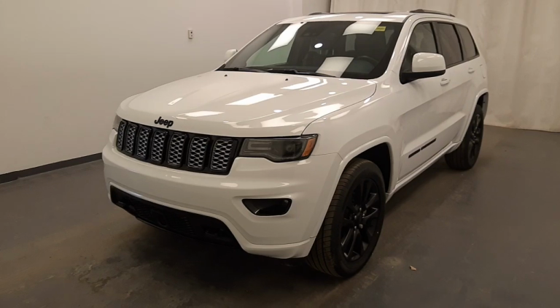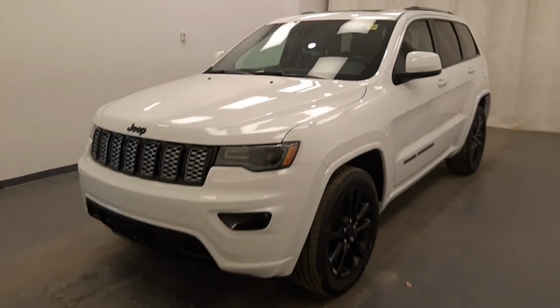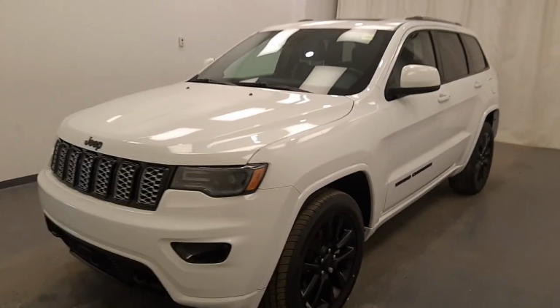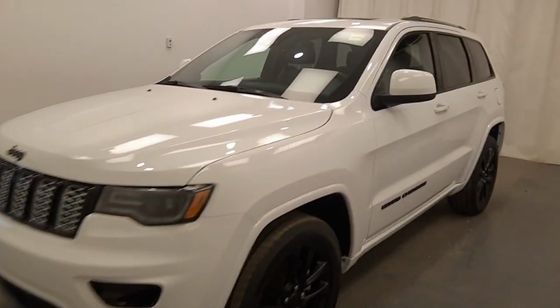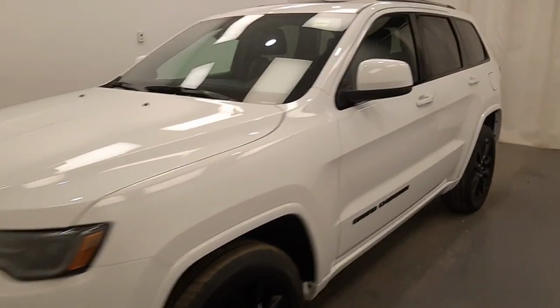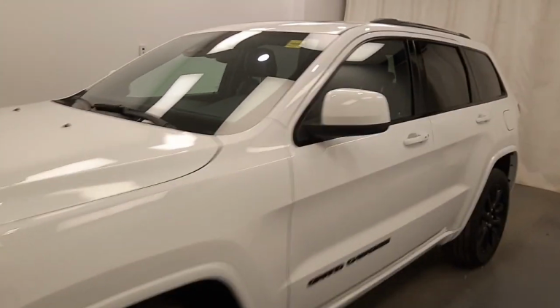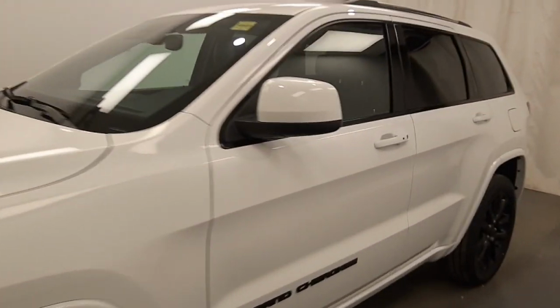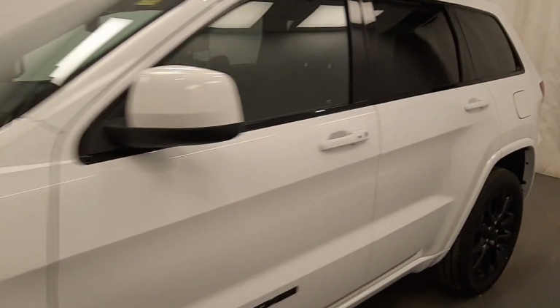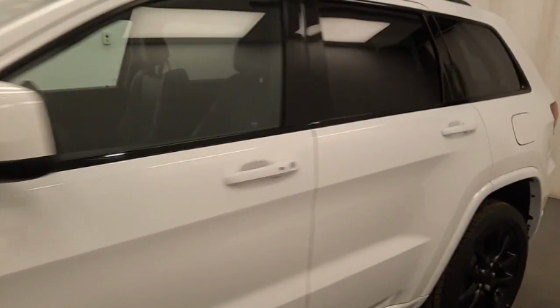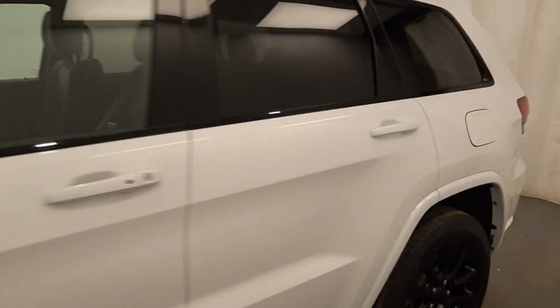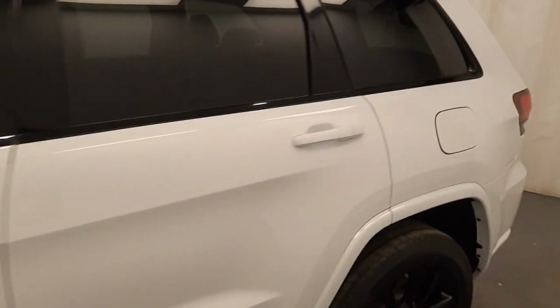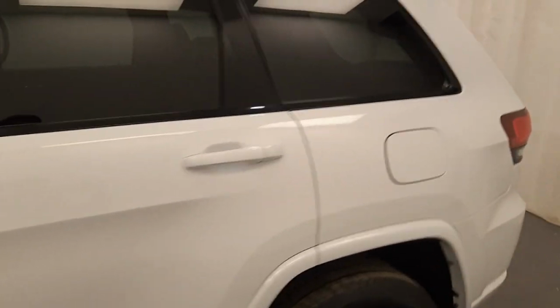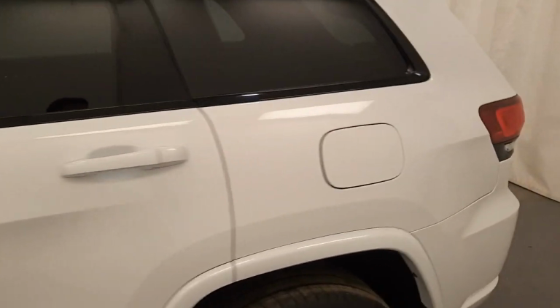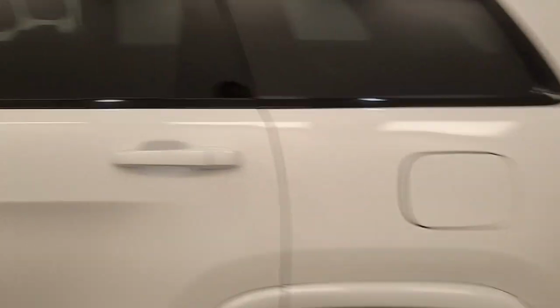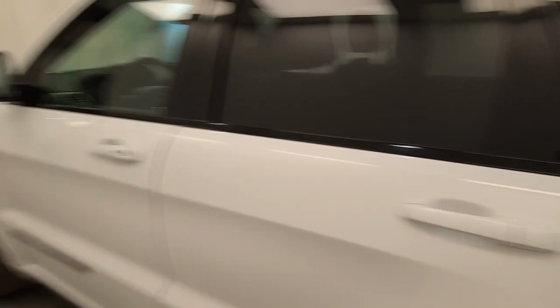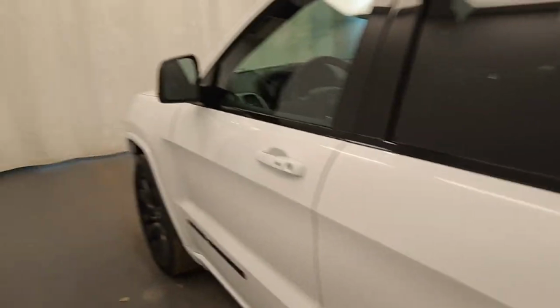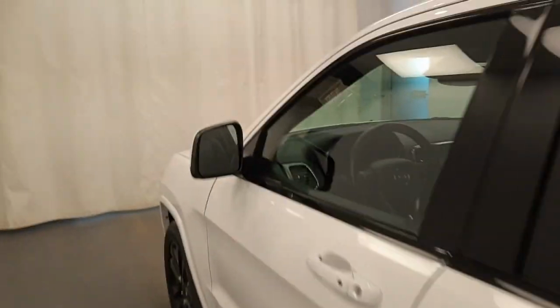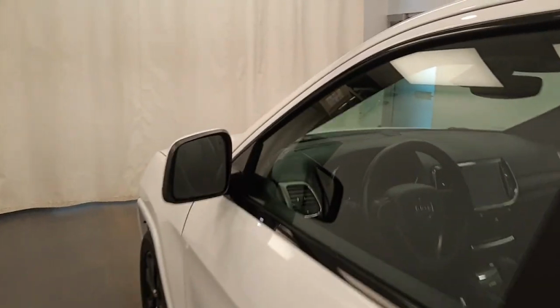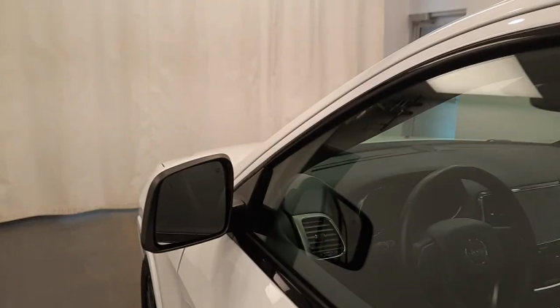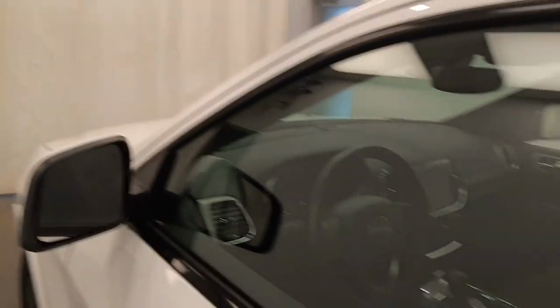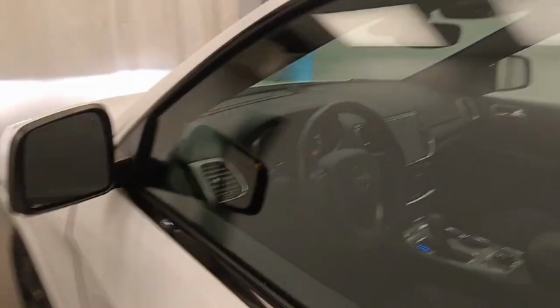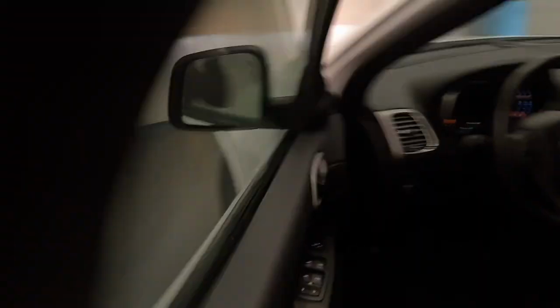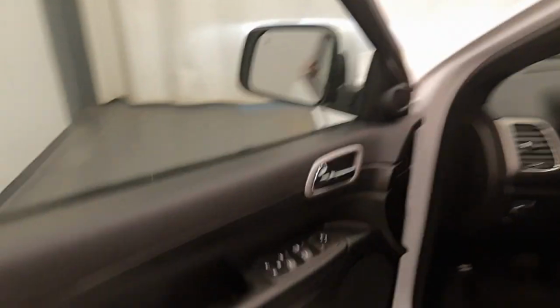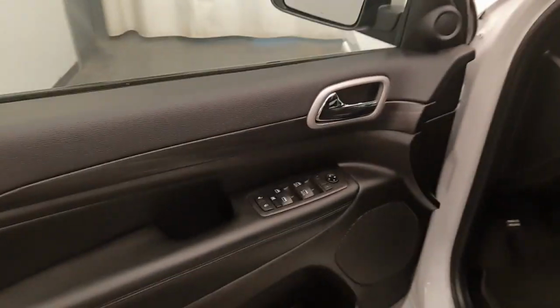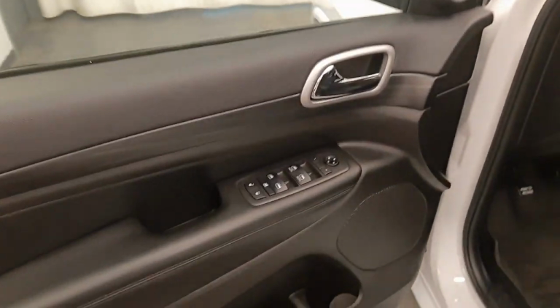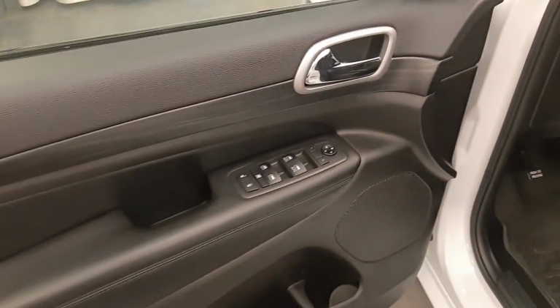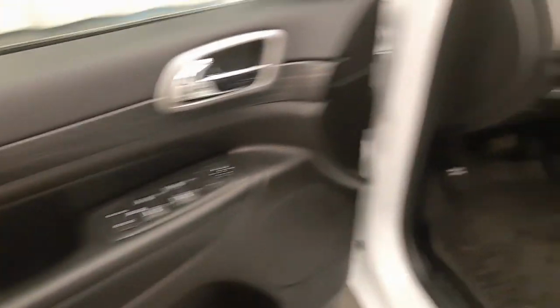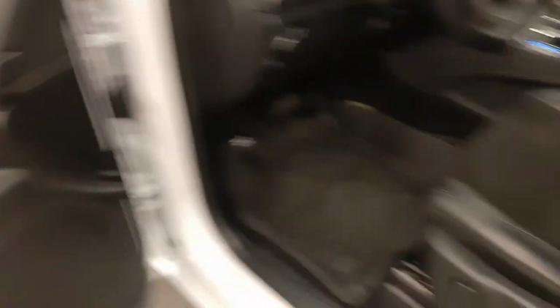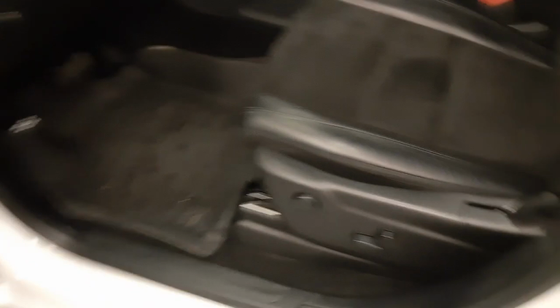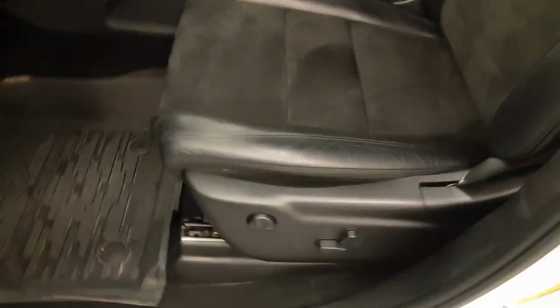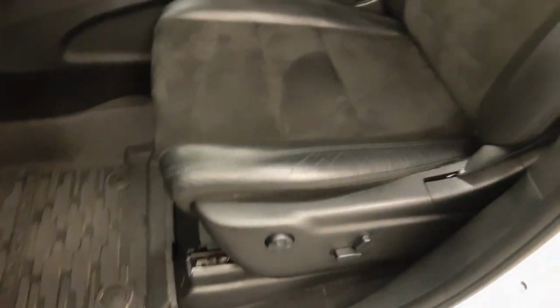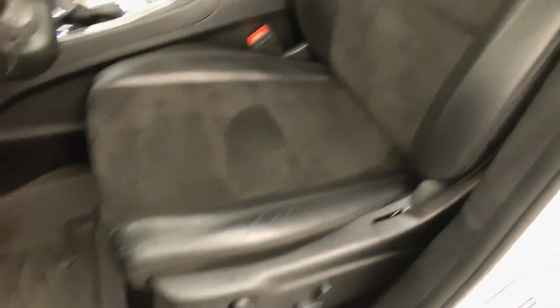Revealing stock number 246042 on a 2020 Jeep Grand Cherokee. The exterior color is white. Find this vehicle at Davis GMC. Interior options include power windows, locks and mirrors, and a power driver's seat with lumbar support.